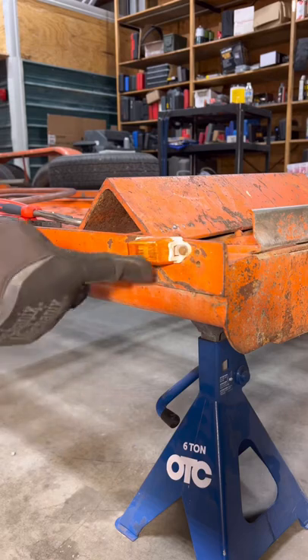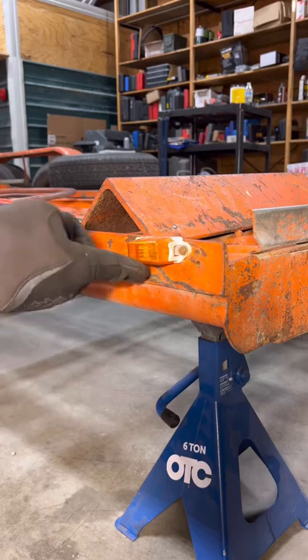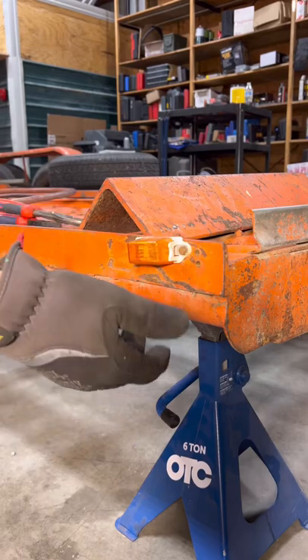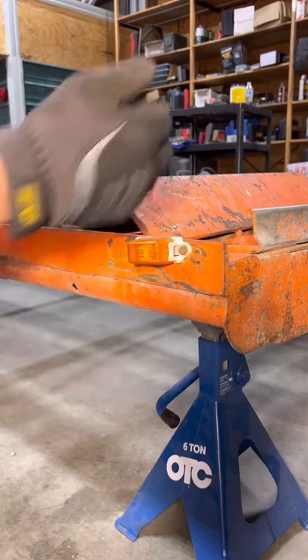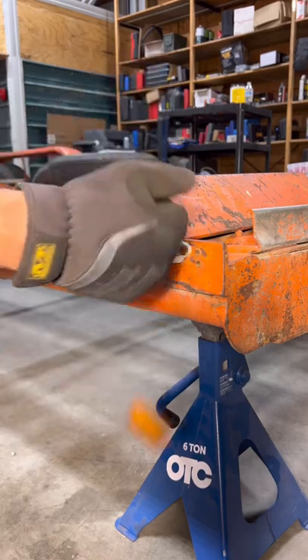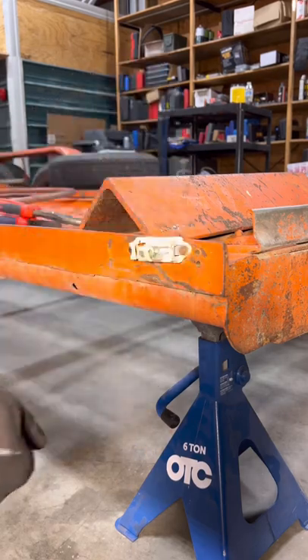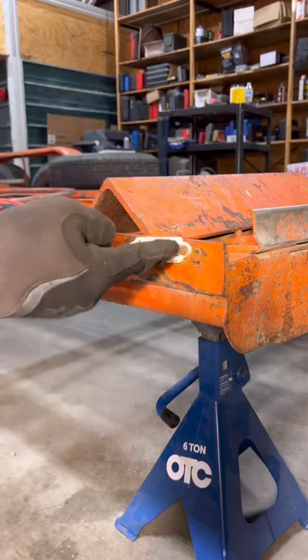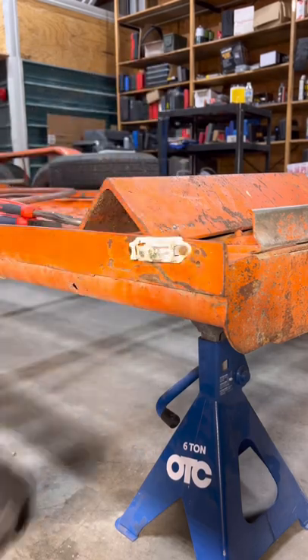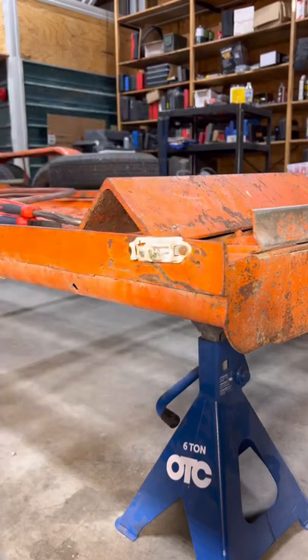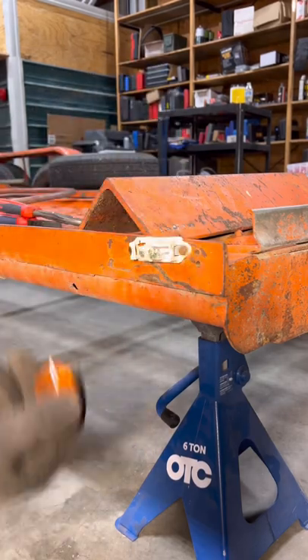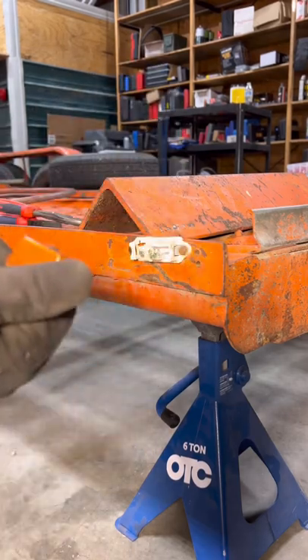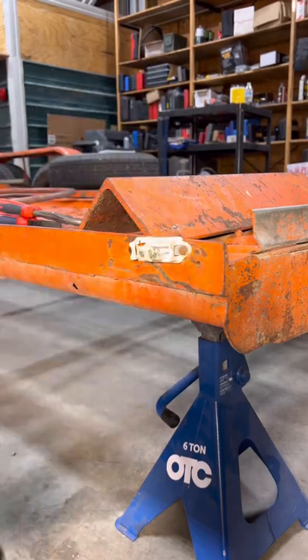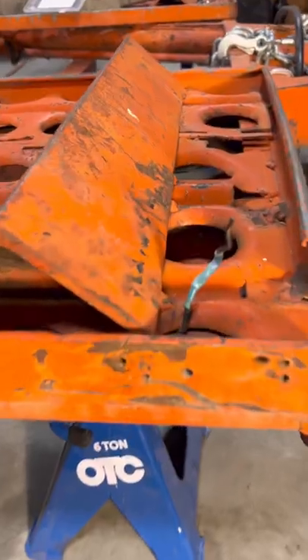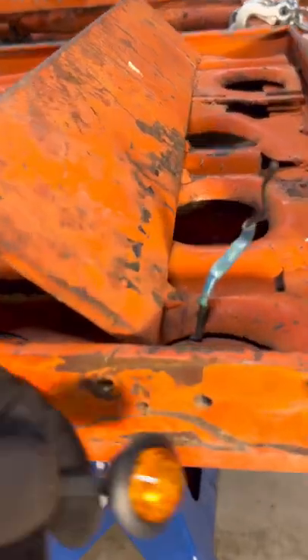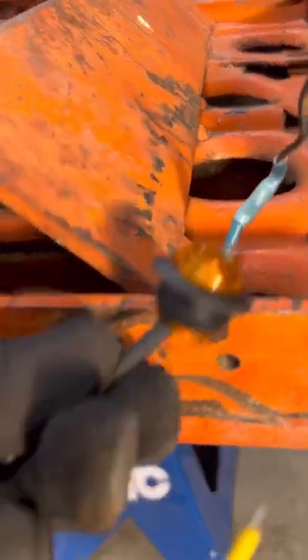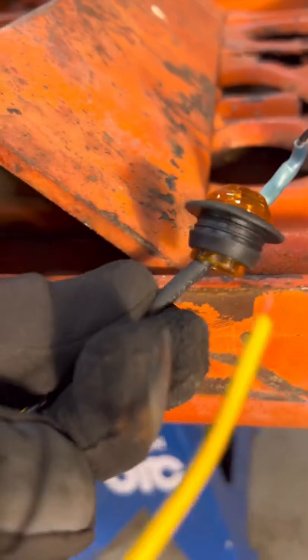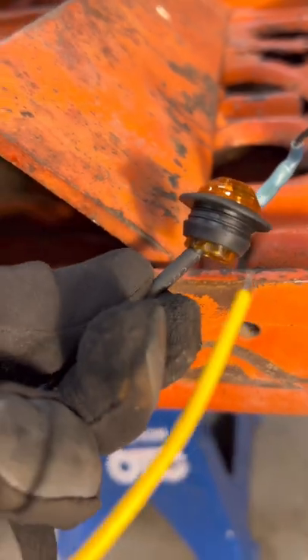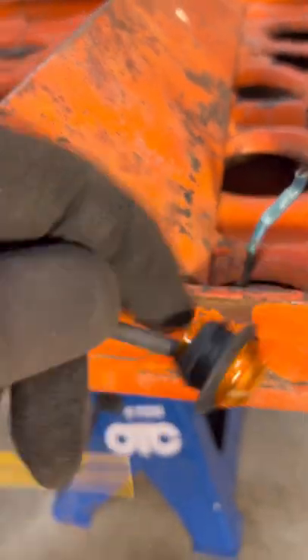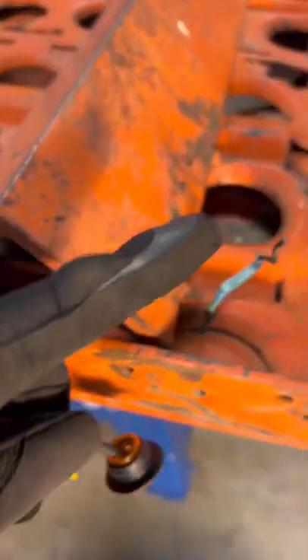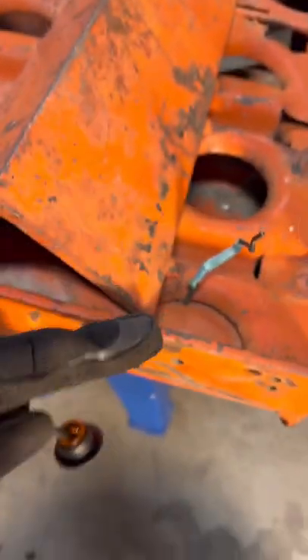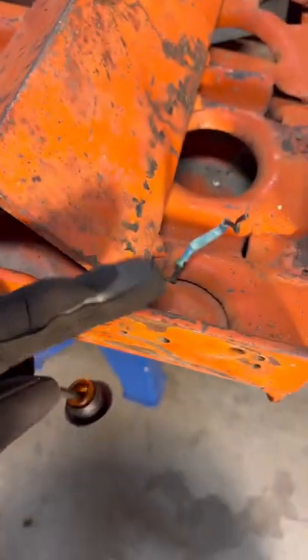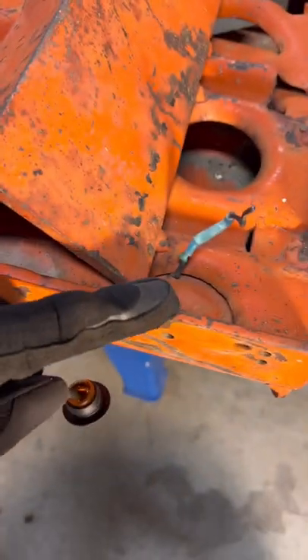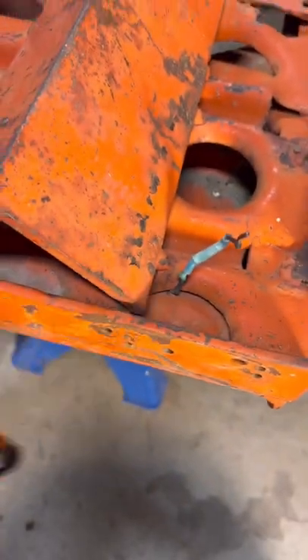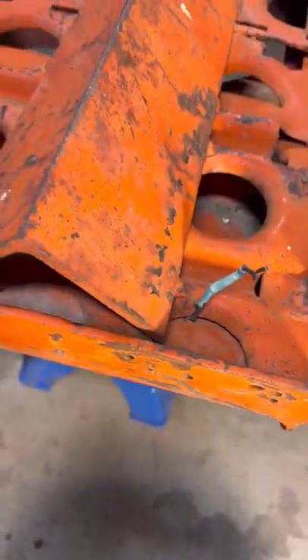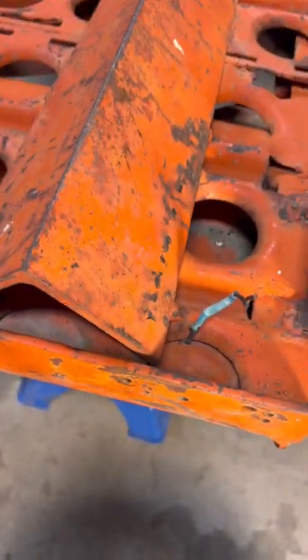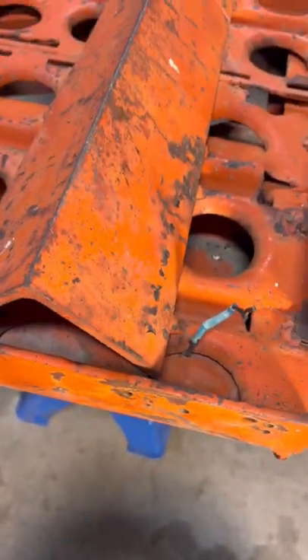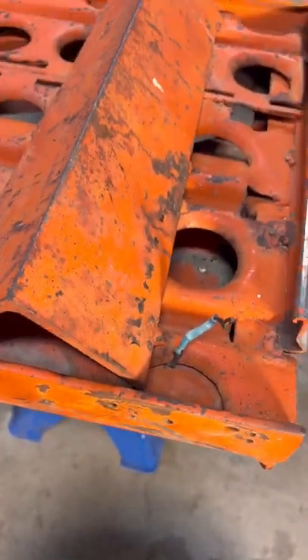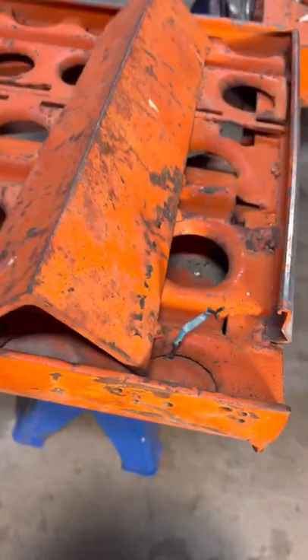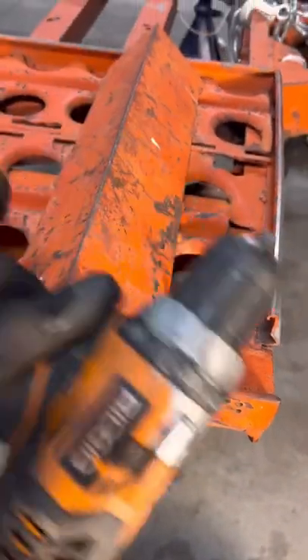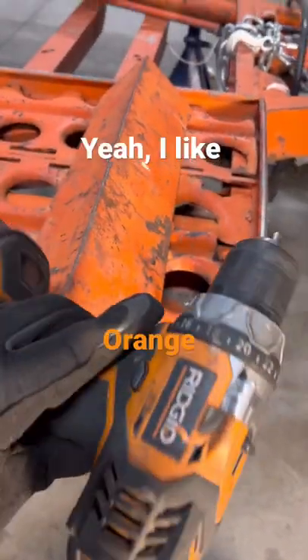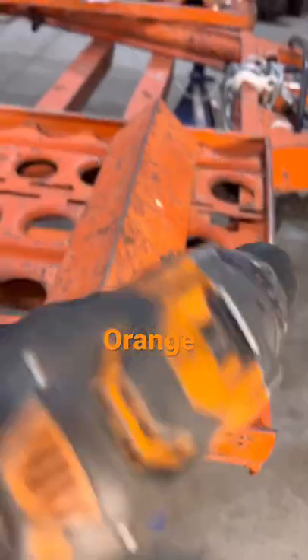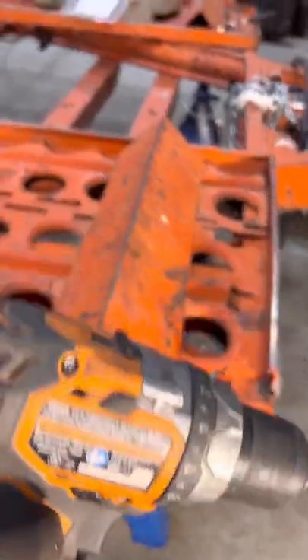This trailer light sucks. If you just touch it, that little lens breaks right off. I gotta drill a three-quarter inch hole in quarter inch steel, and all I have is this clapped out old Ridgid.